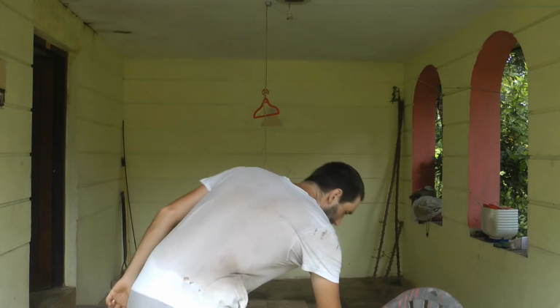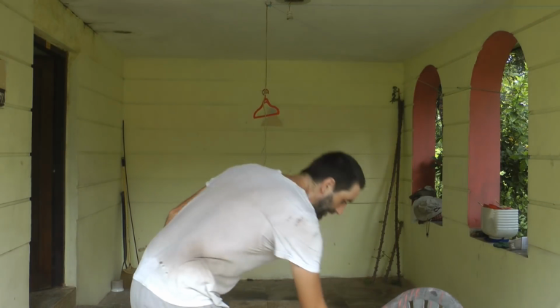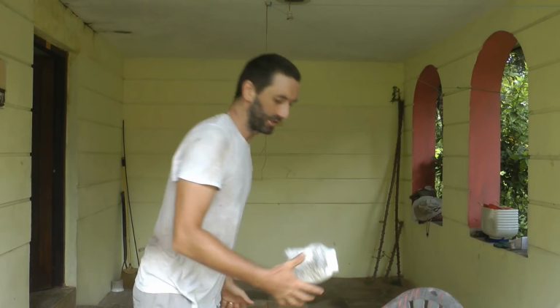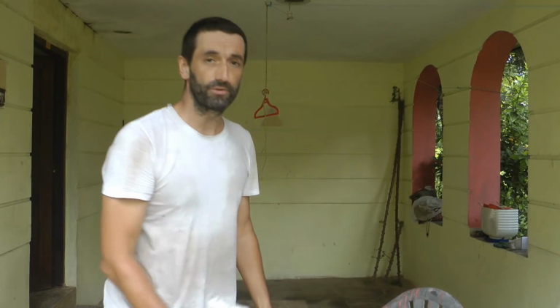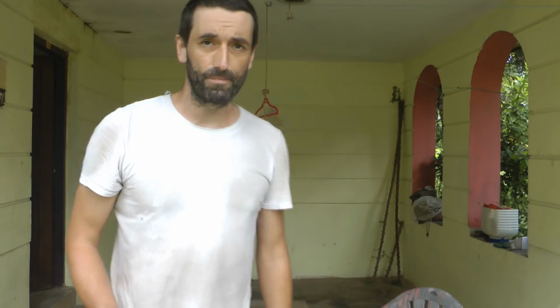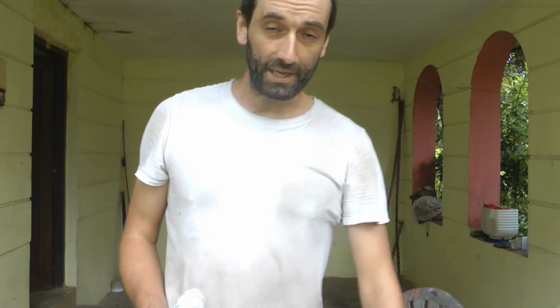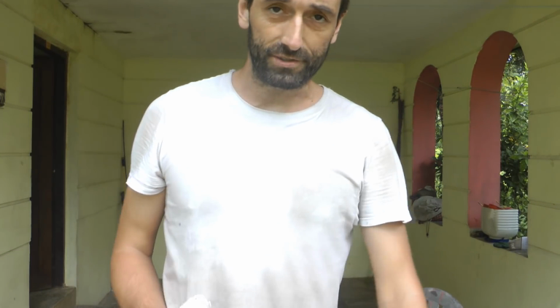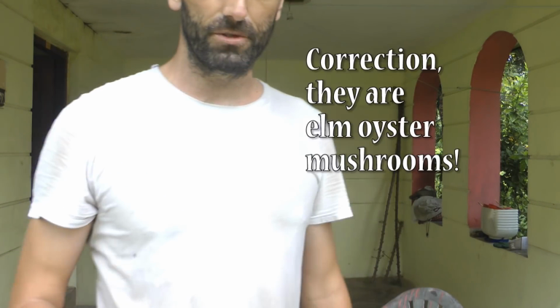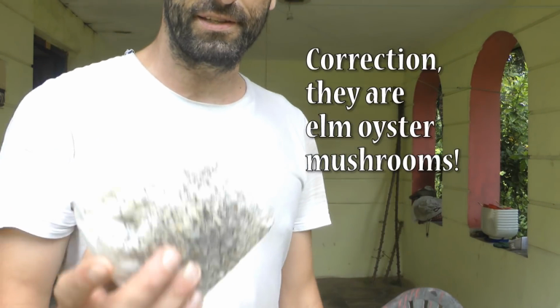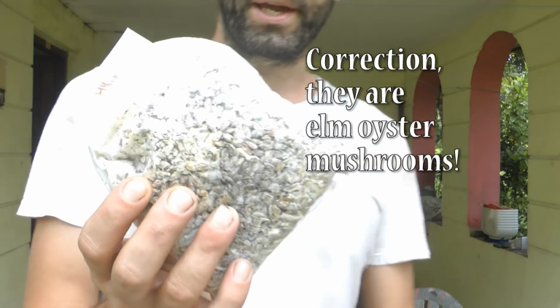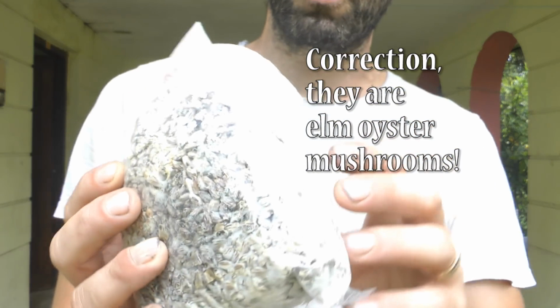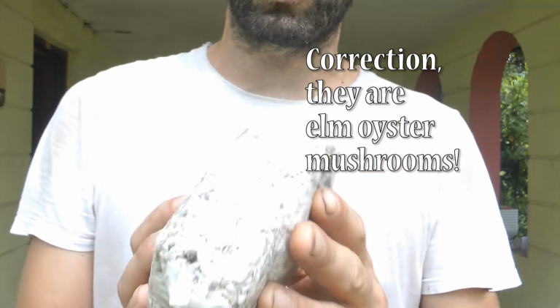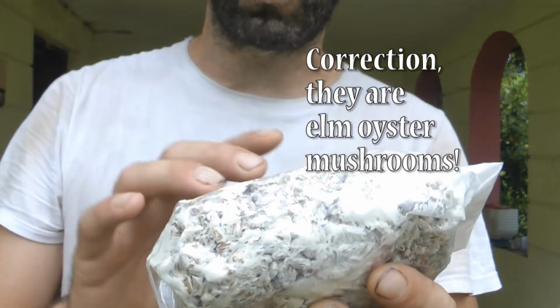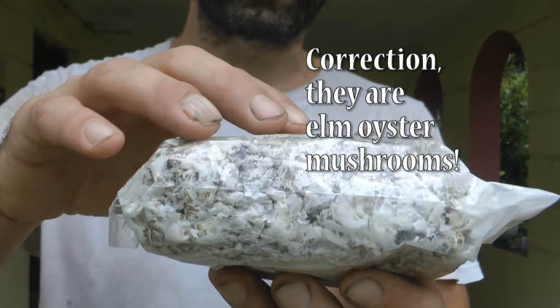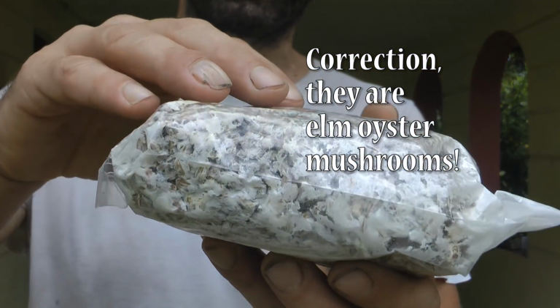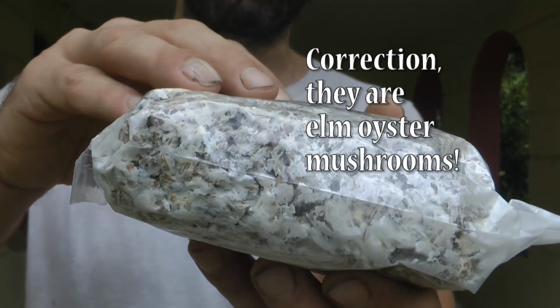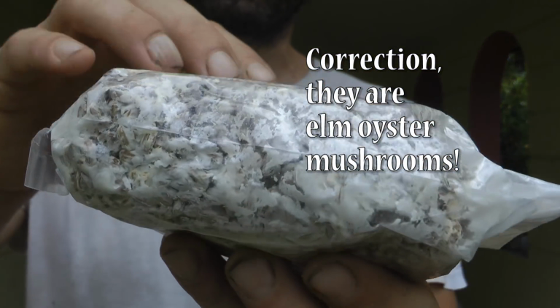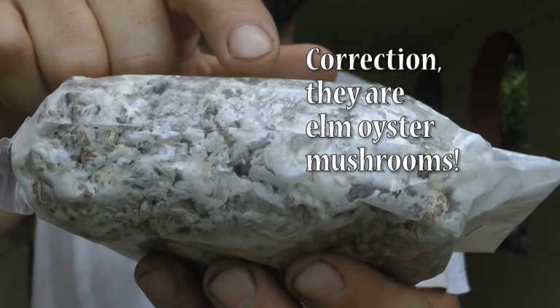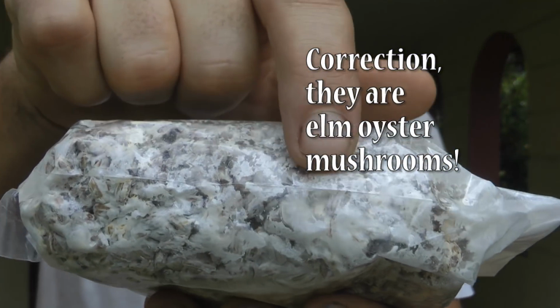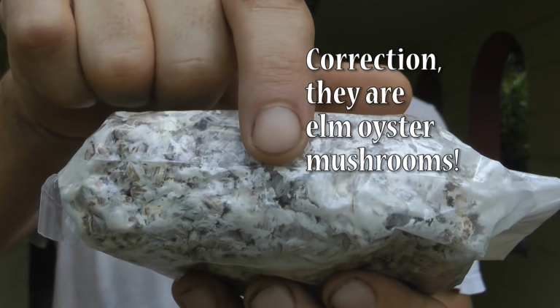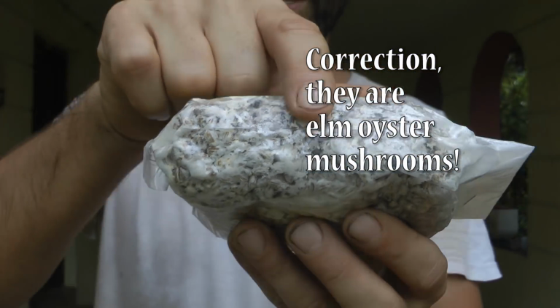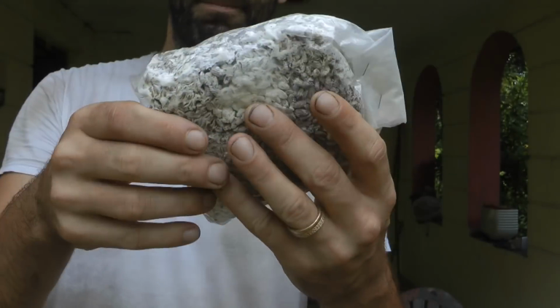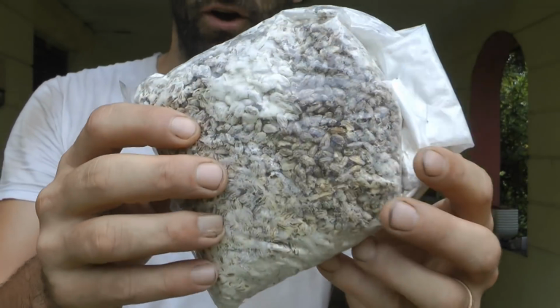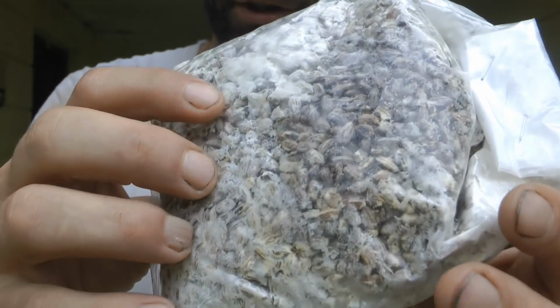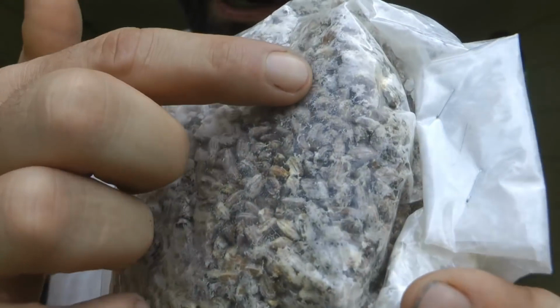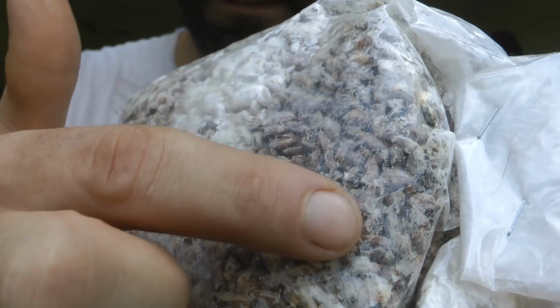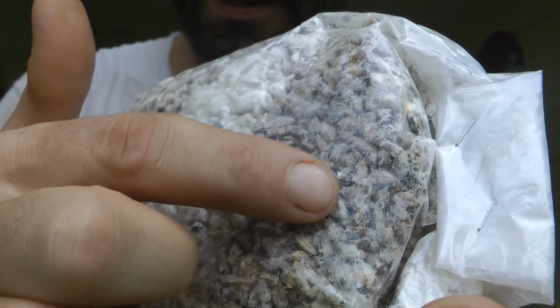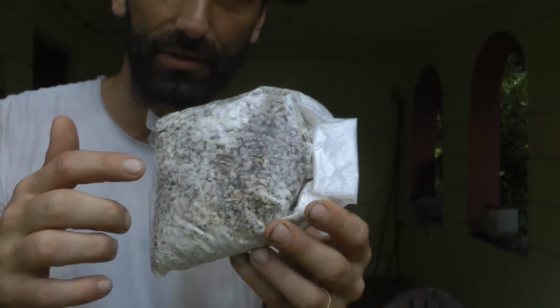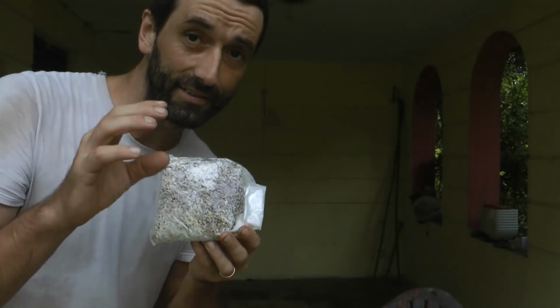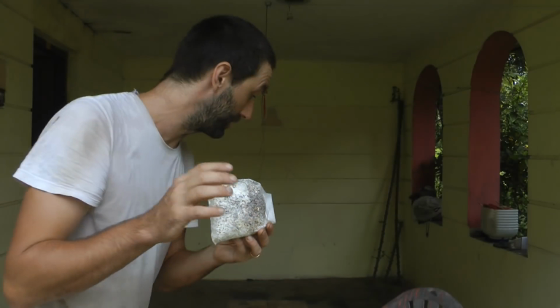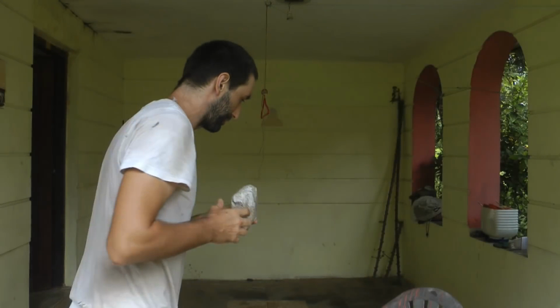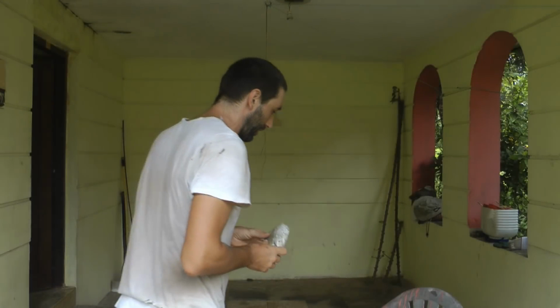Today's video we're going to grow some pink oyster mushrooms. It's growing at the moment - it's called spawn and it's growing on some rice. I don't know if you can see it there, but it's also turning a little bit black here, so it's high time that we use up the stock.